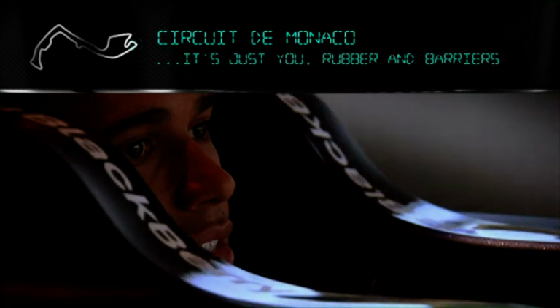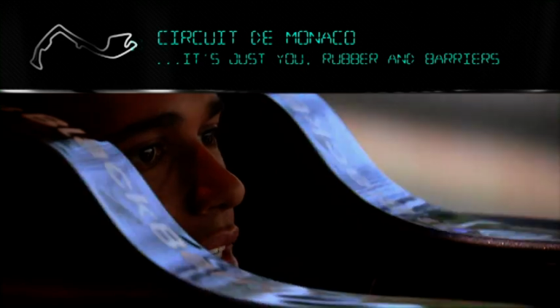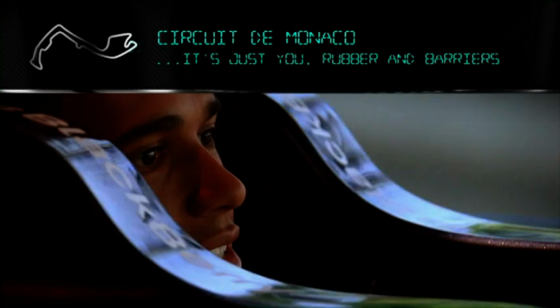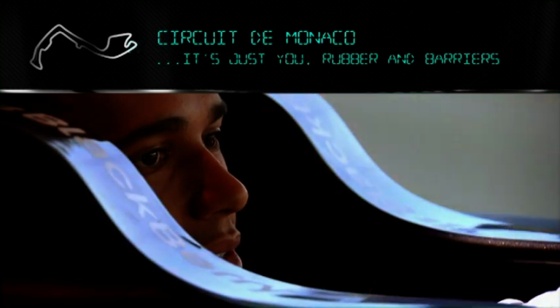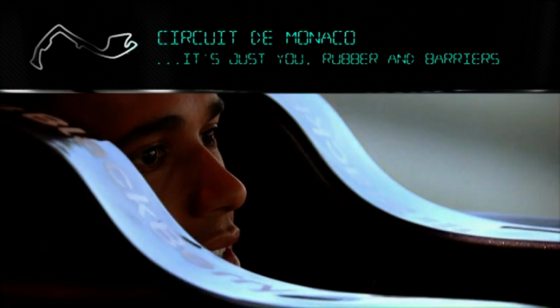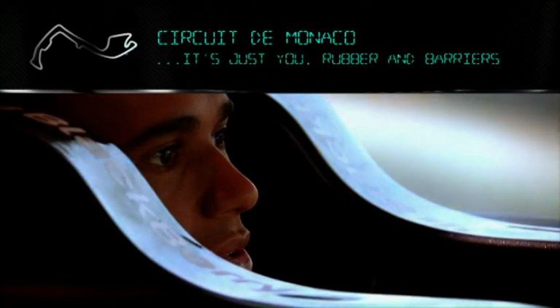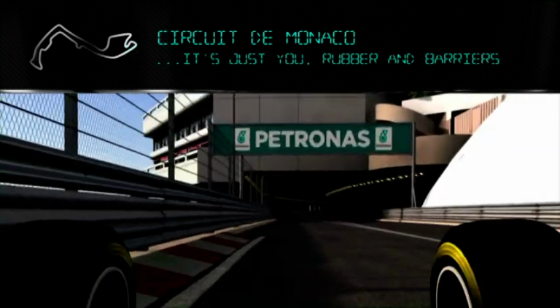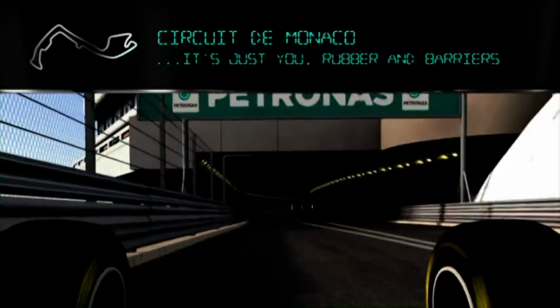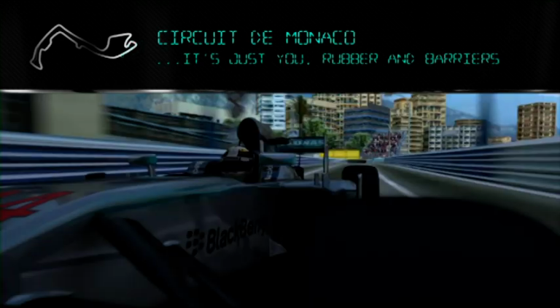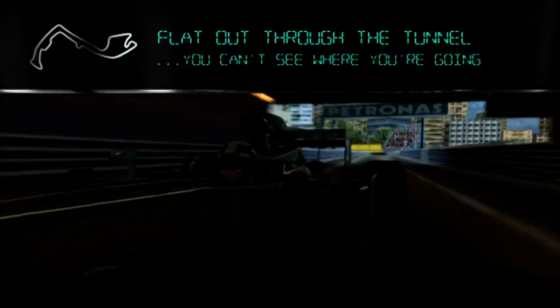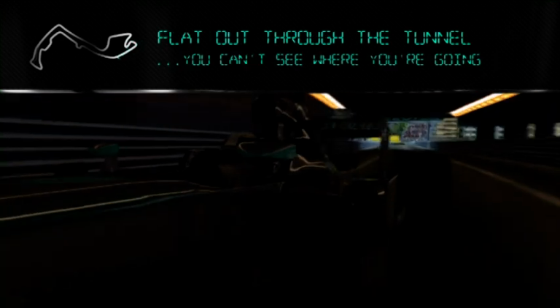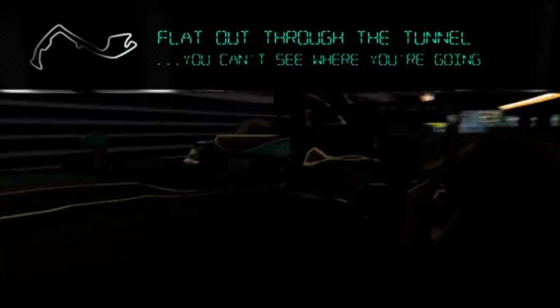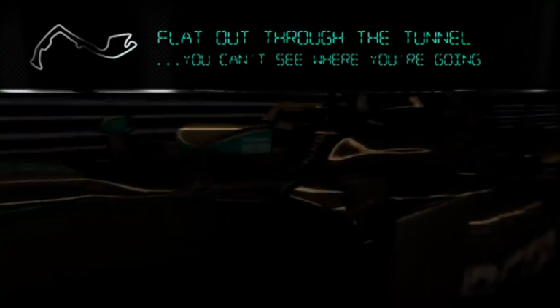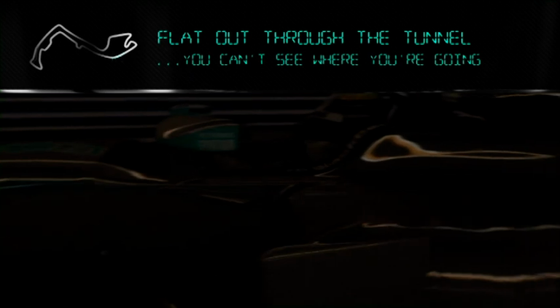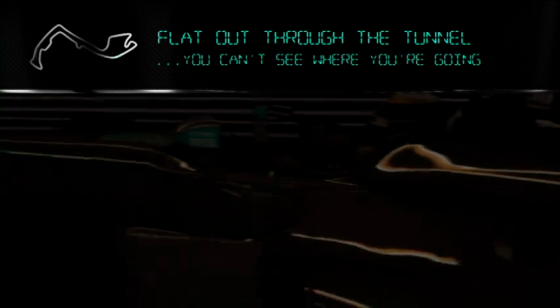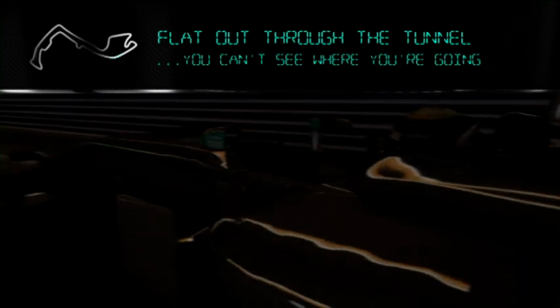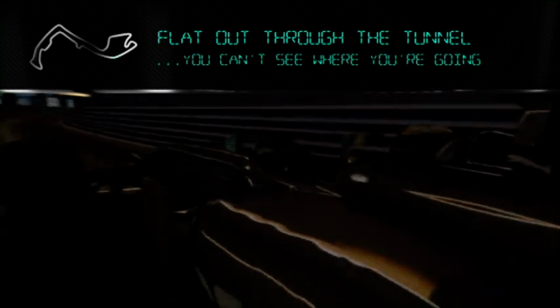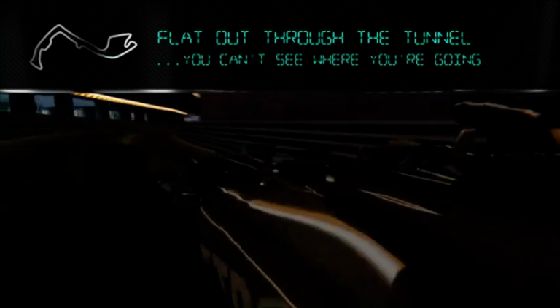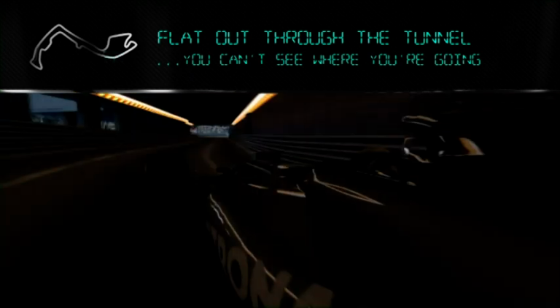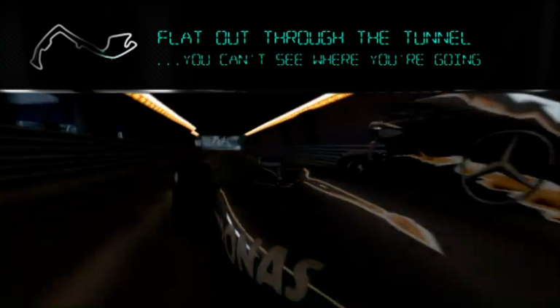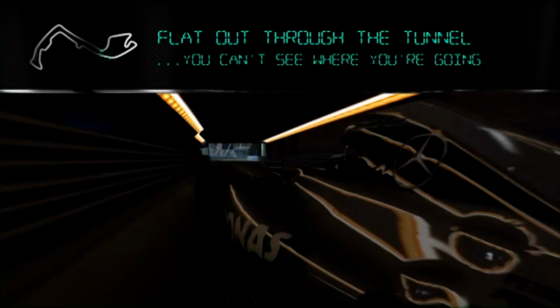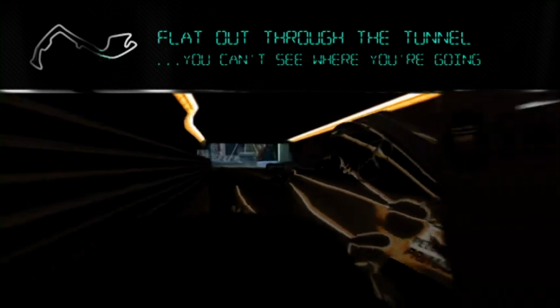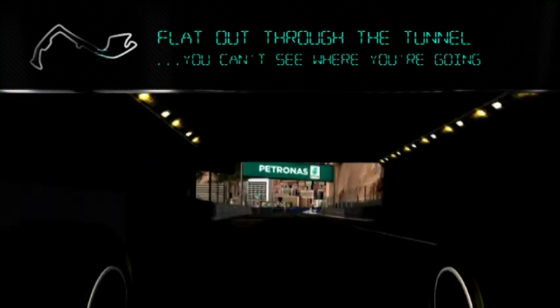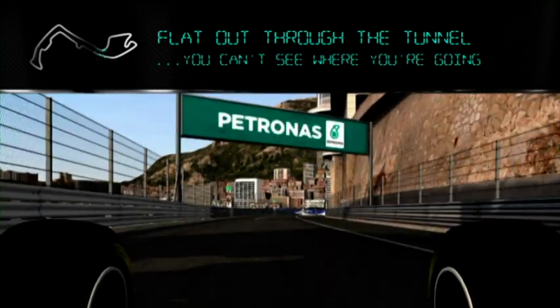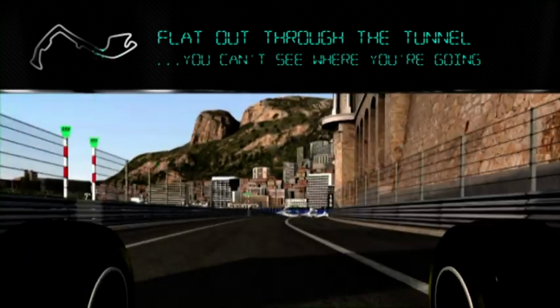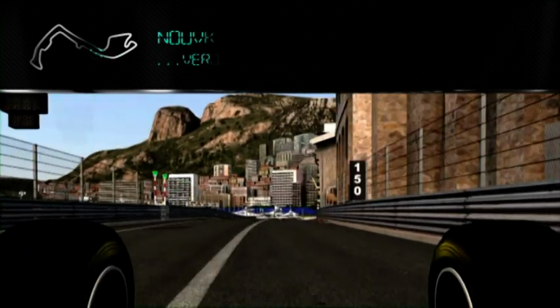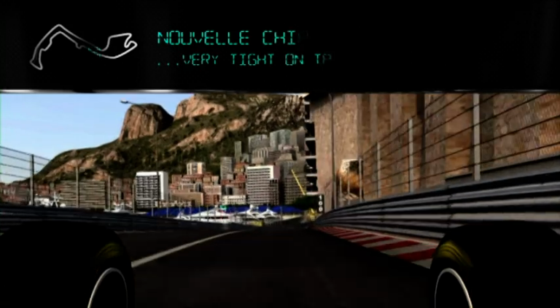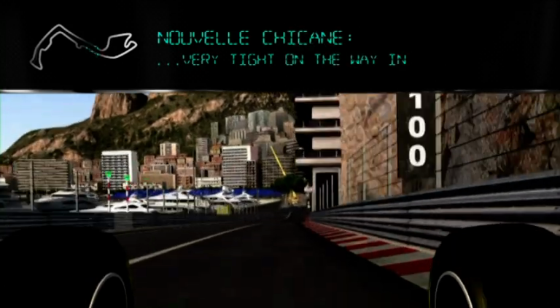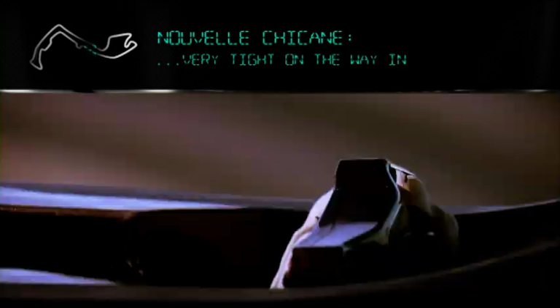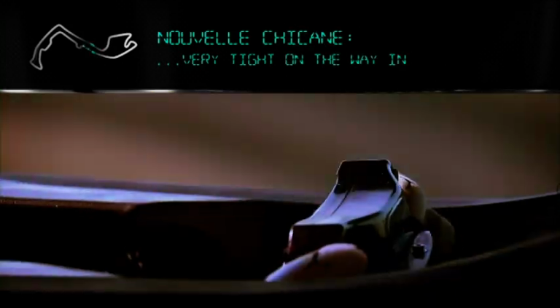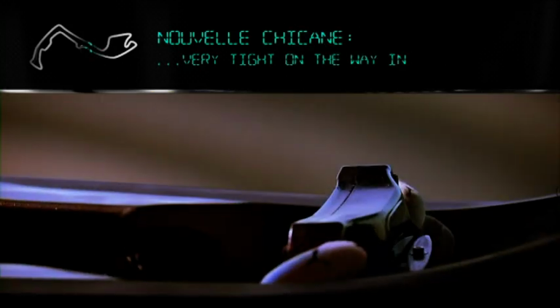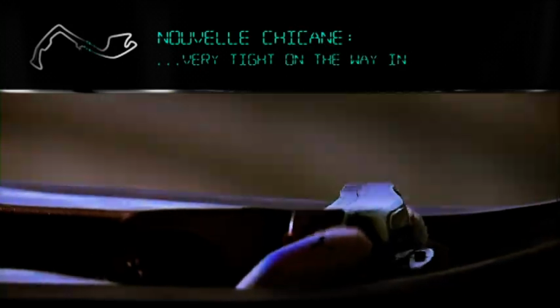No wind. It's just you and the rubber and the barriers on the track. Into the tunnel, which is great — flat out through the tunnel, you can't see where you're going really. You just kind of open up your position and you're kind of in the right place.